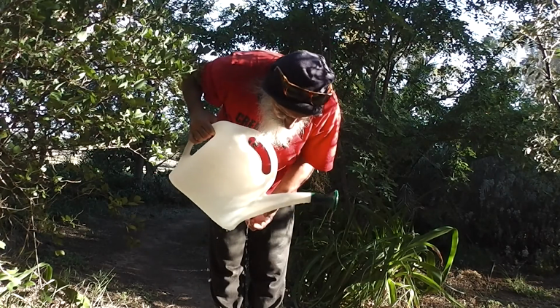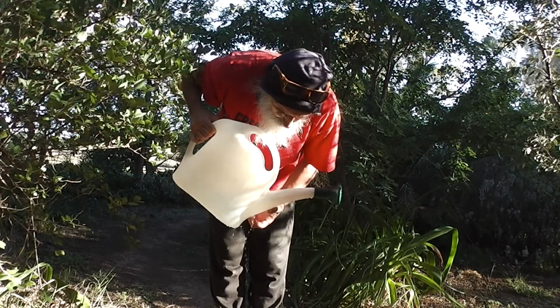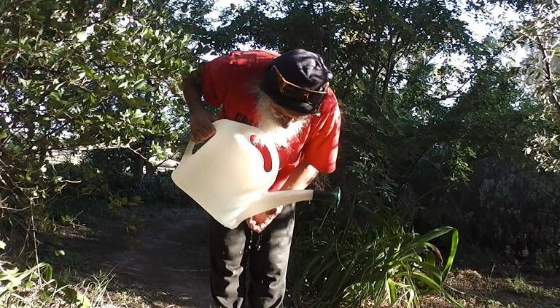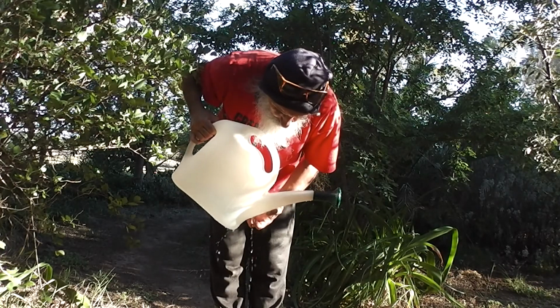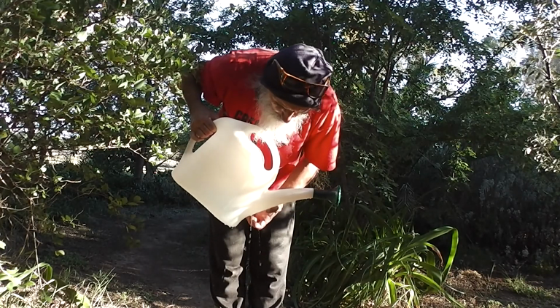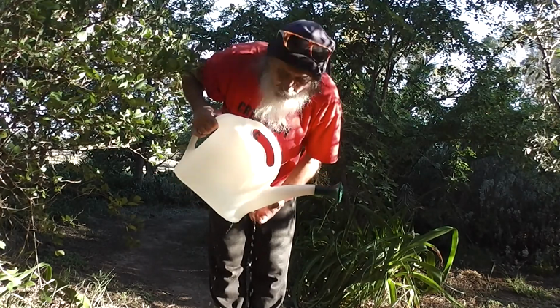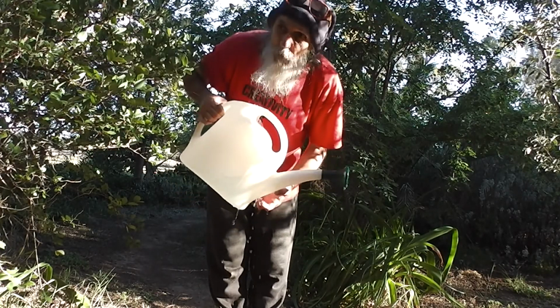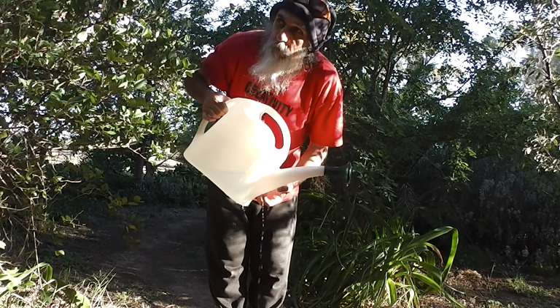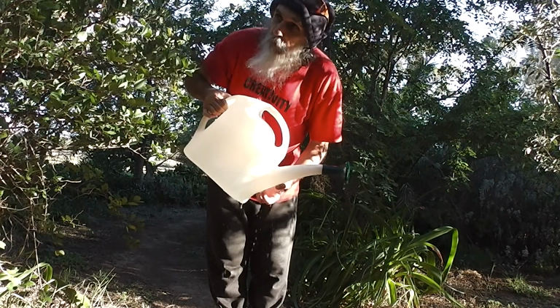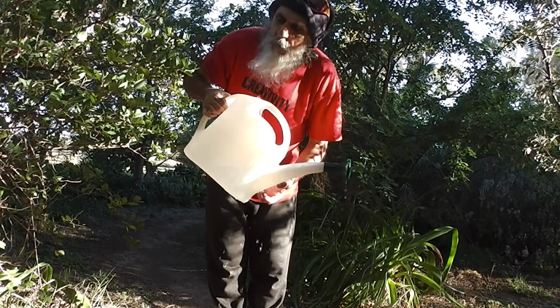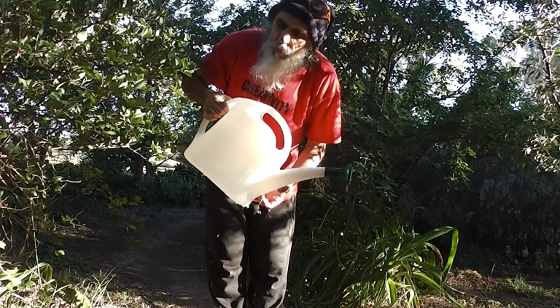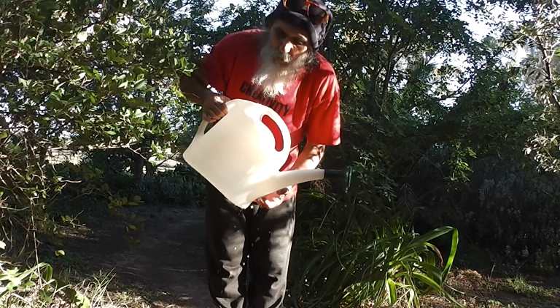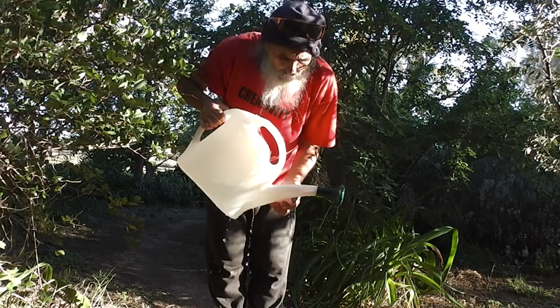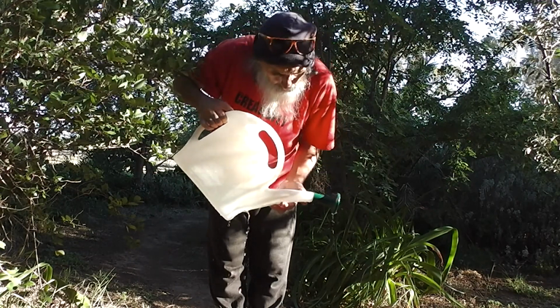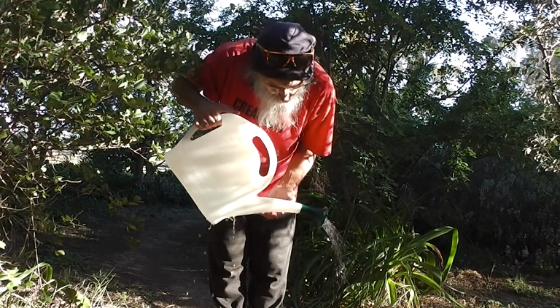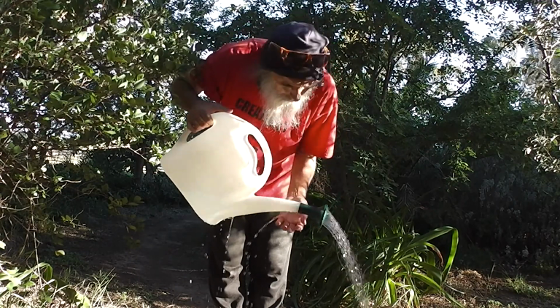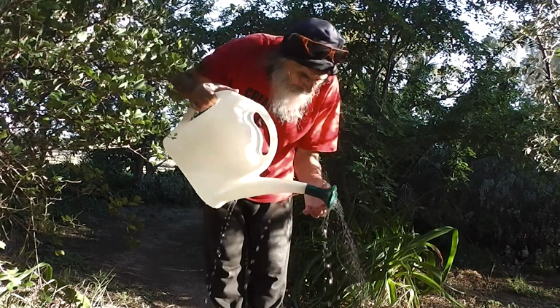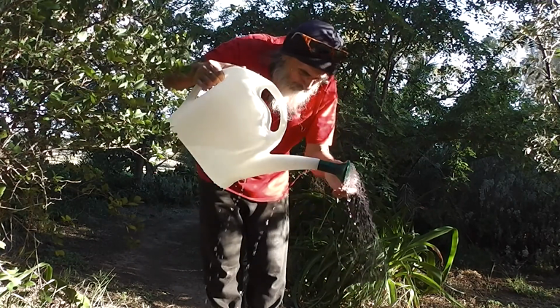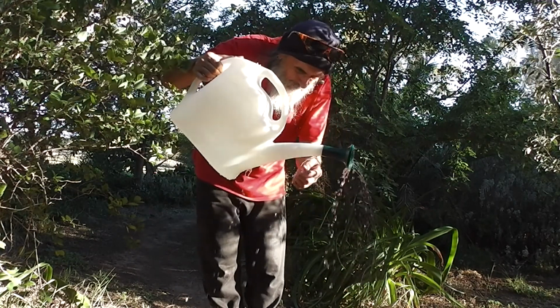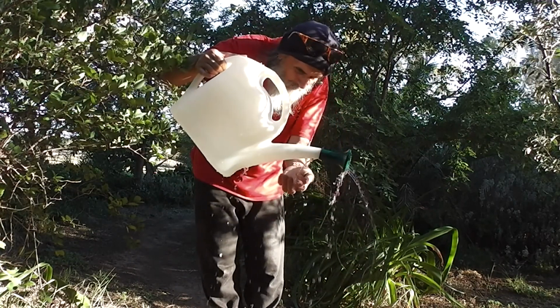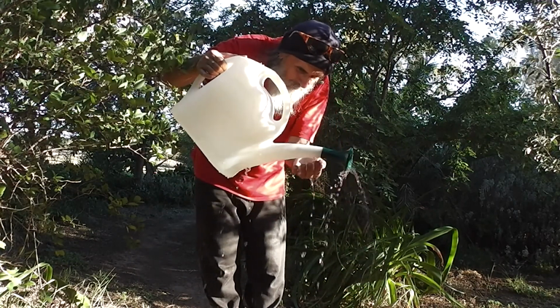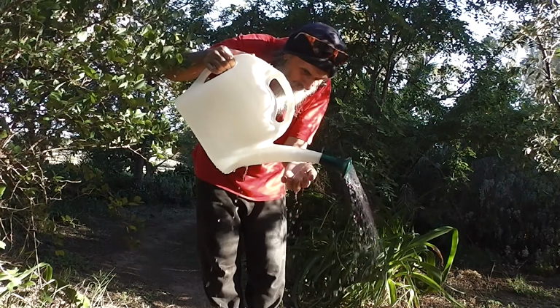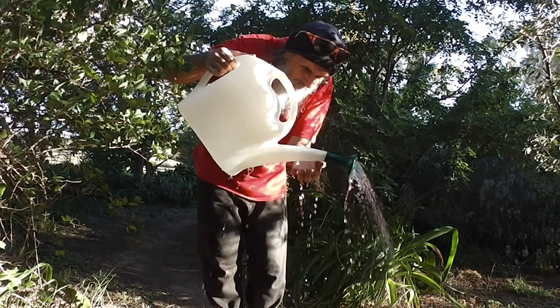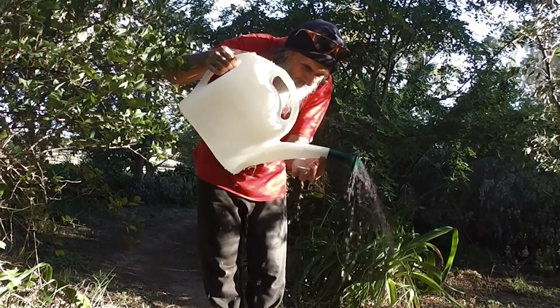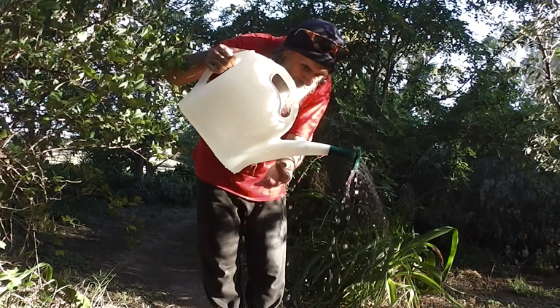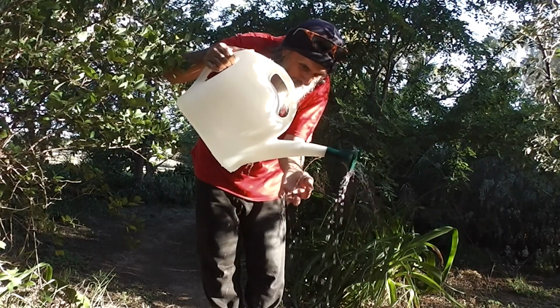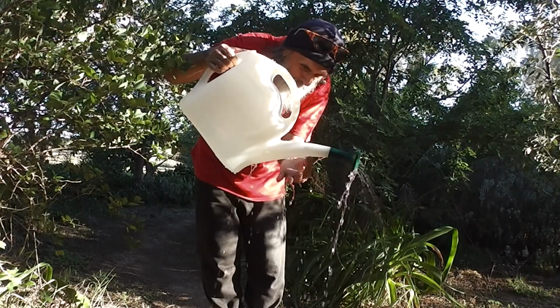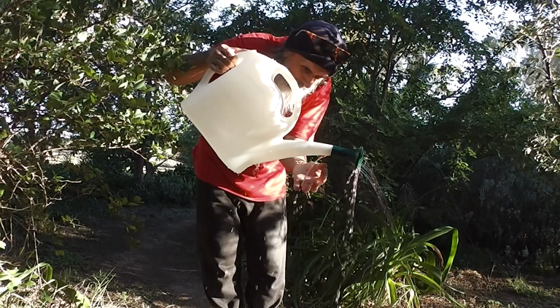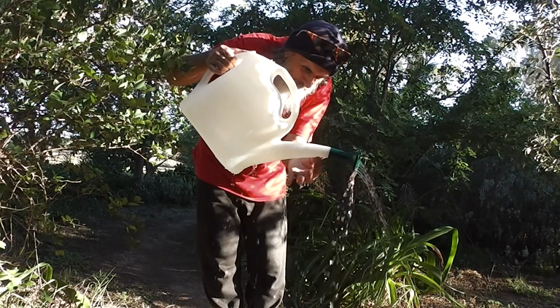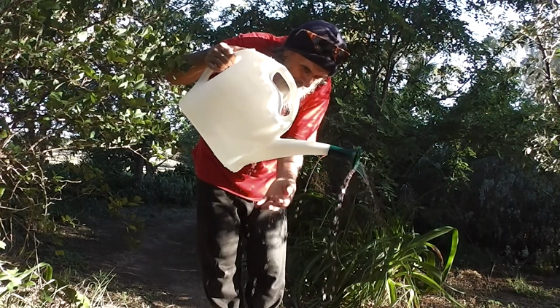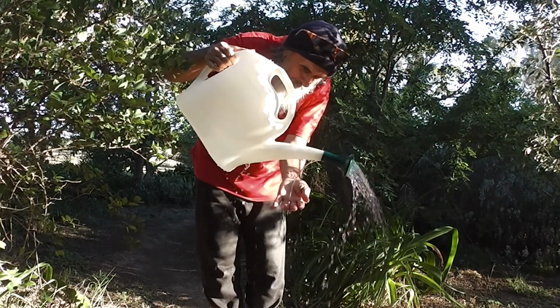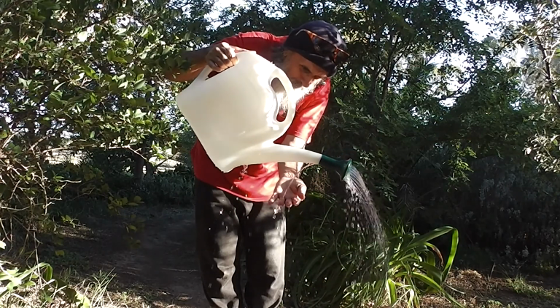That could be sealed with a soldering iron, I suppose. It could be melted with a soldering iron. But why does it leak along the spout as well? It pours water back up through the spout that way as well.